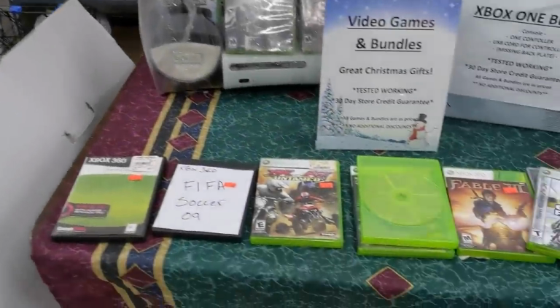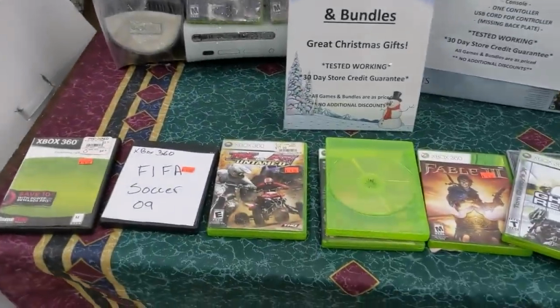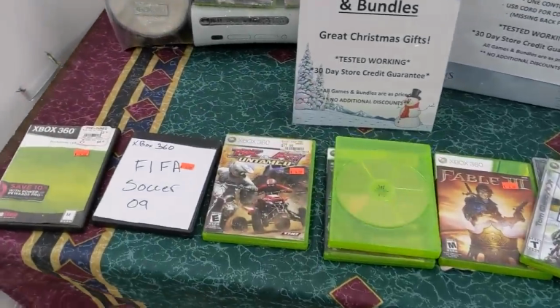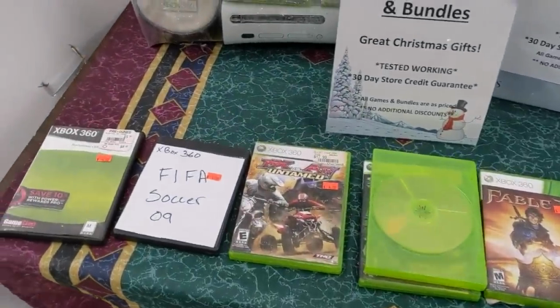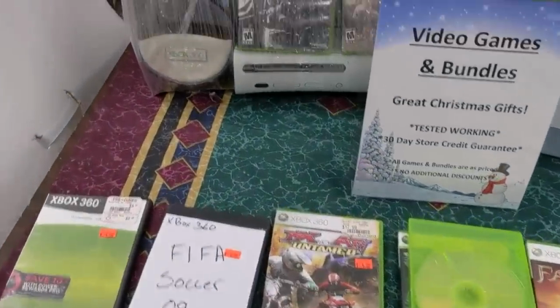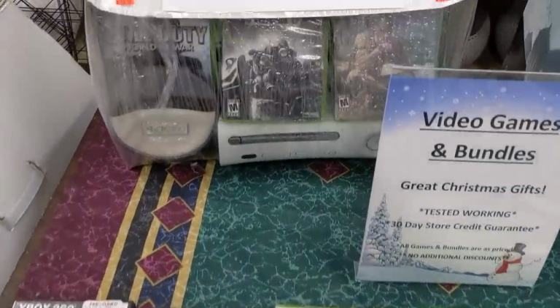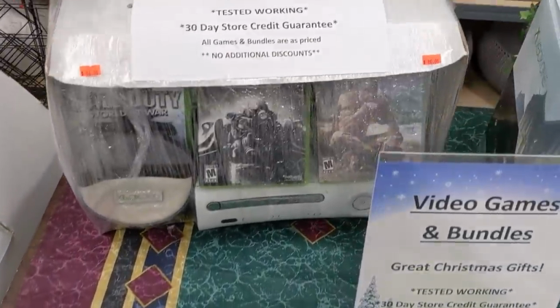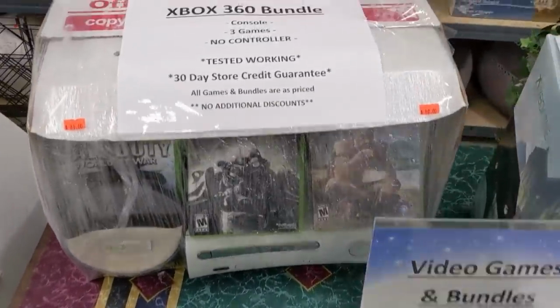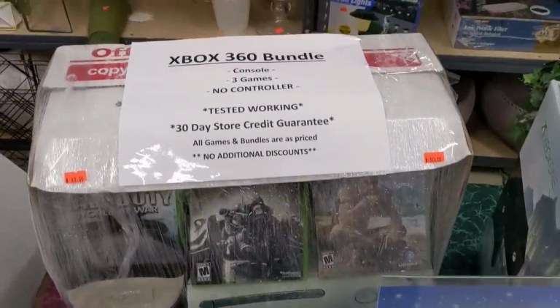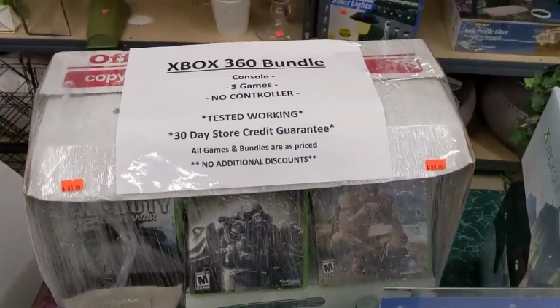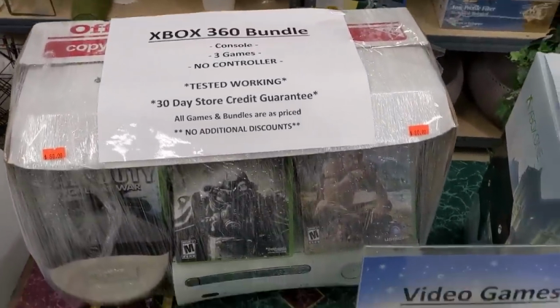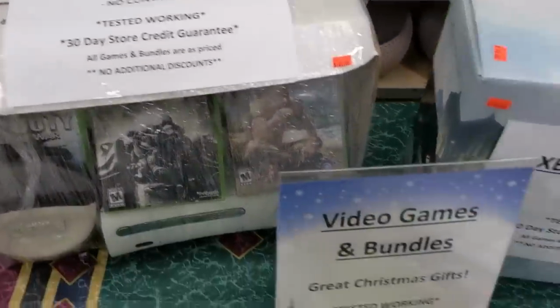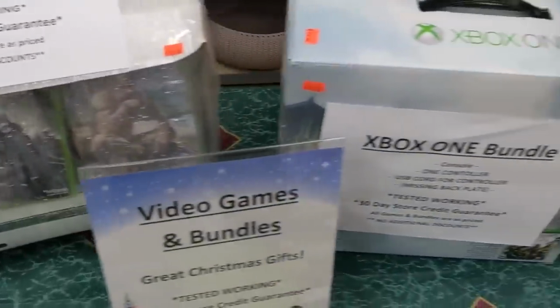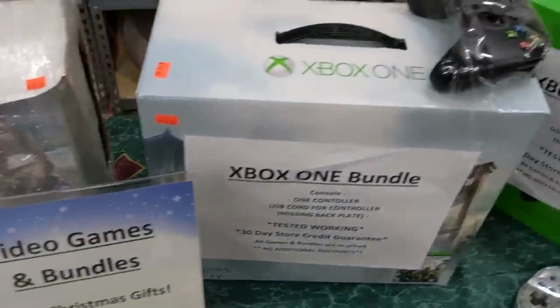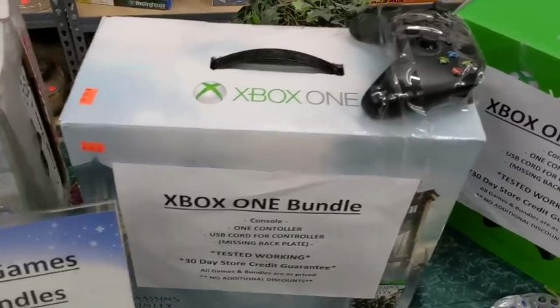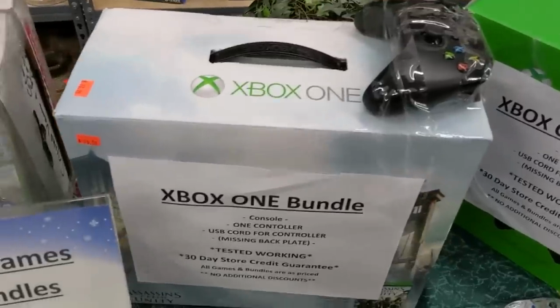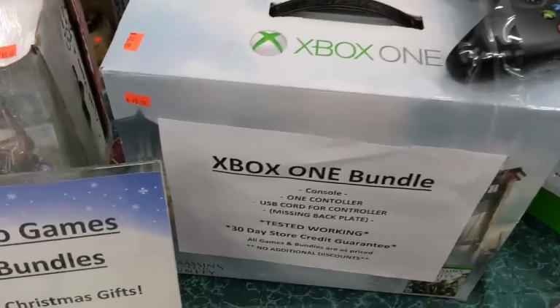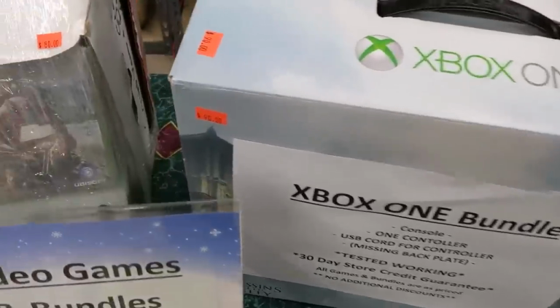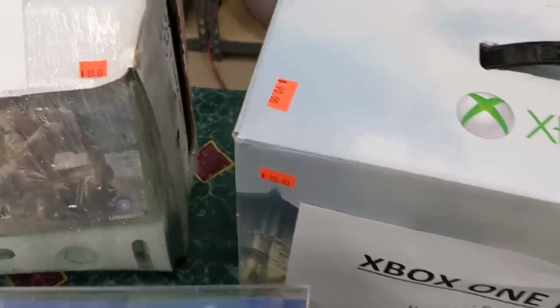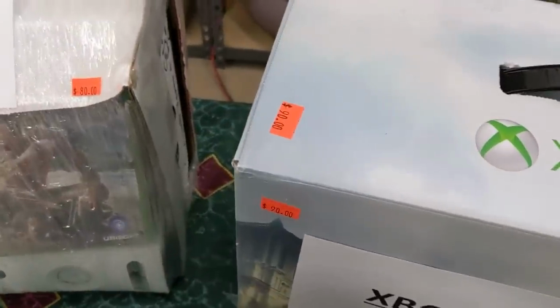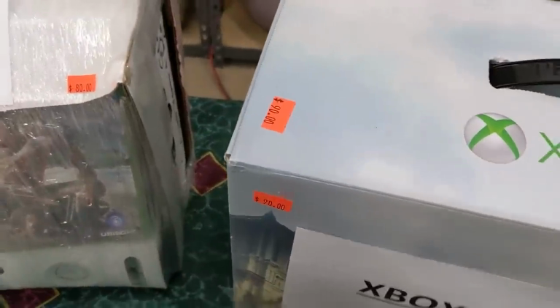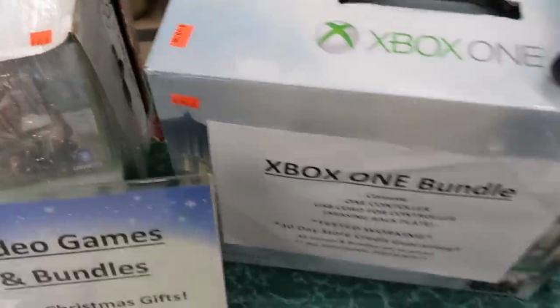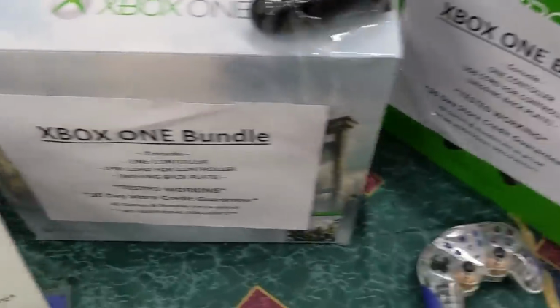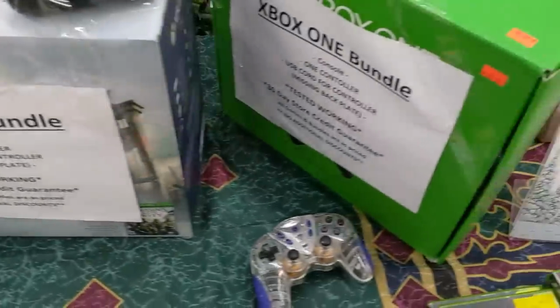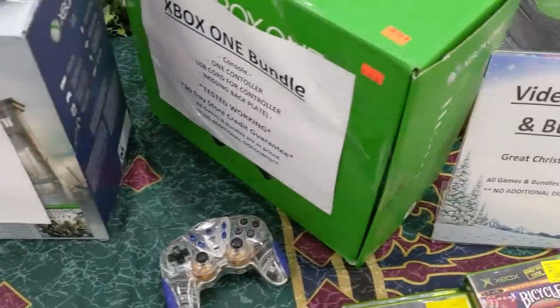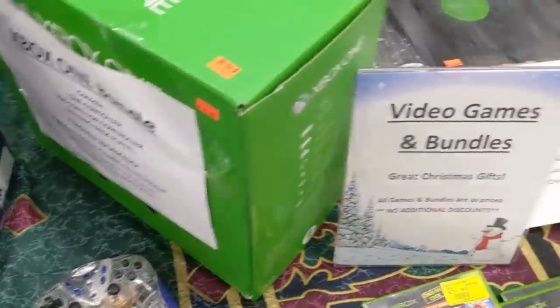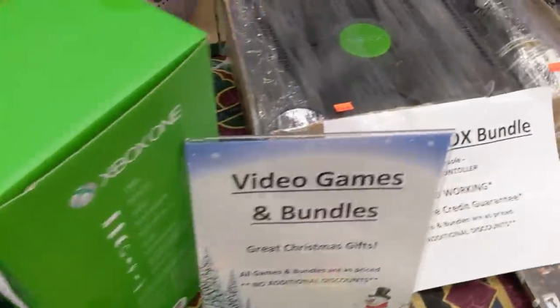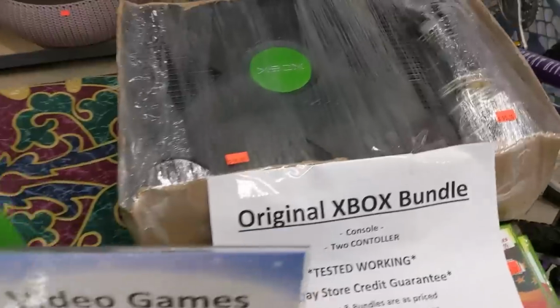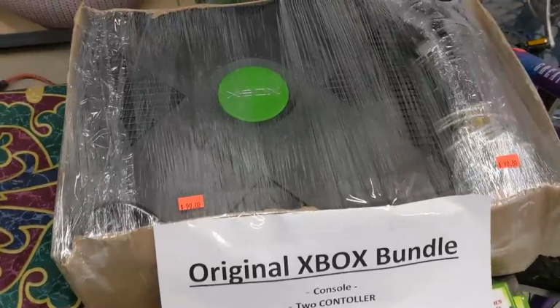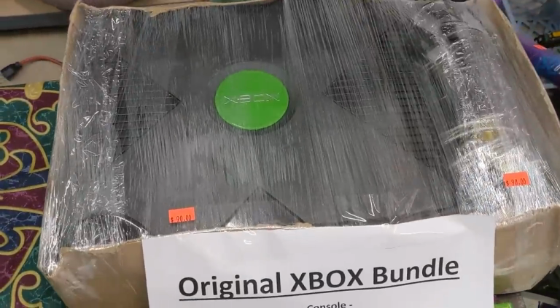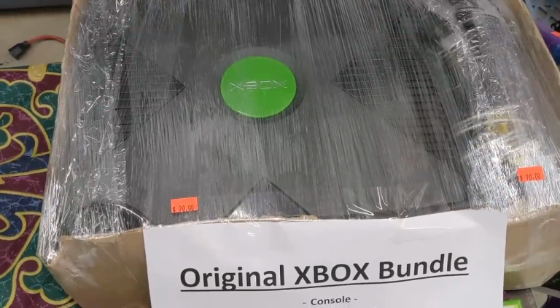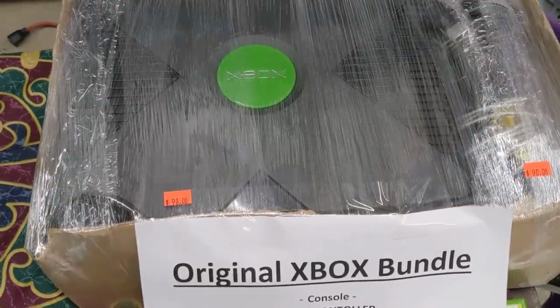Wow, time flies — it's already Christmas again. And this is new: they've got a bunch of game consoles. Xbox 360, Xbox One, even an OG model, which I've been meaning to make a video about.